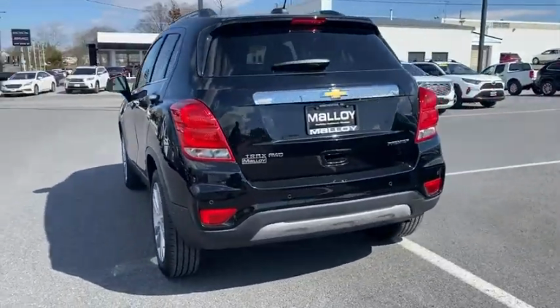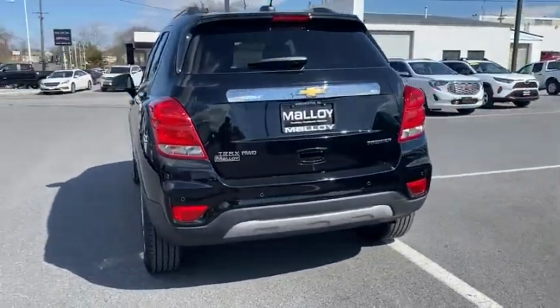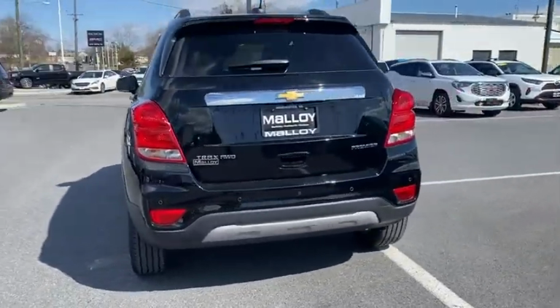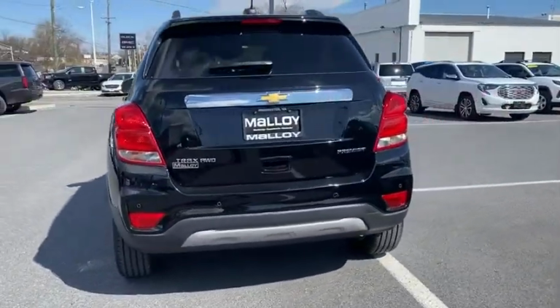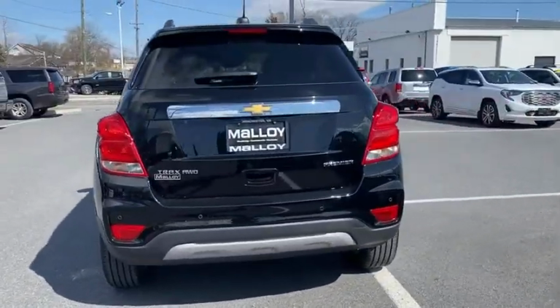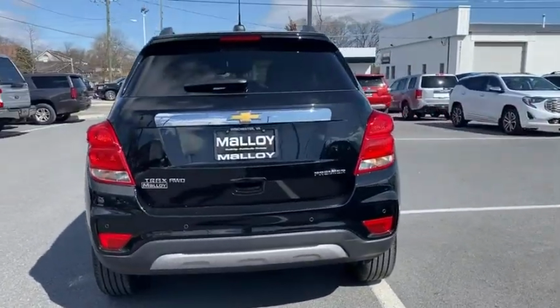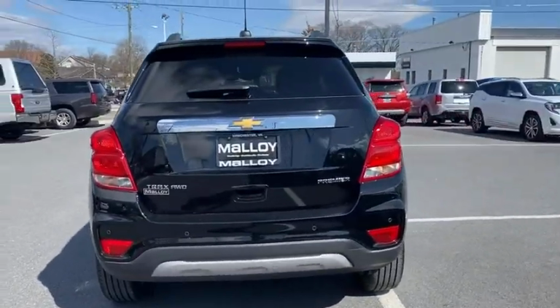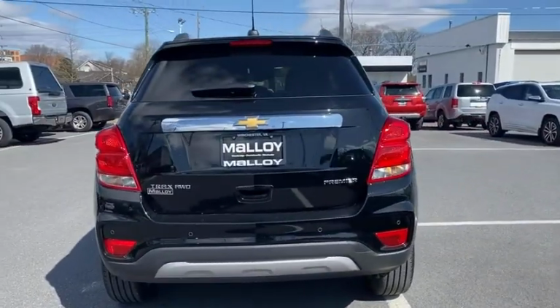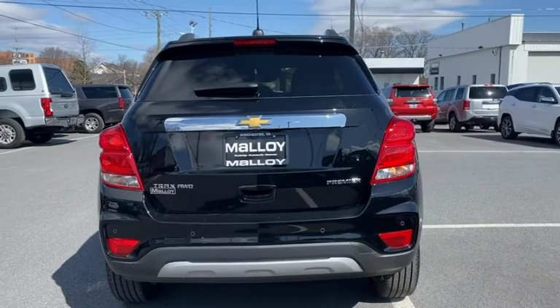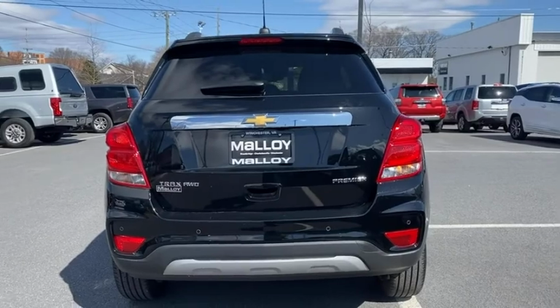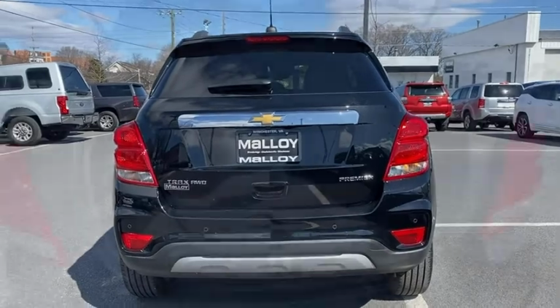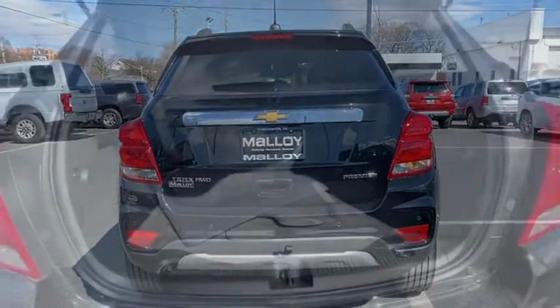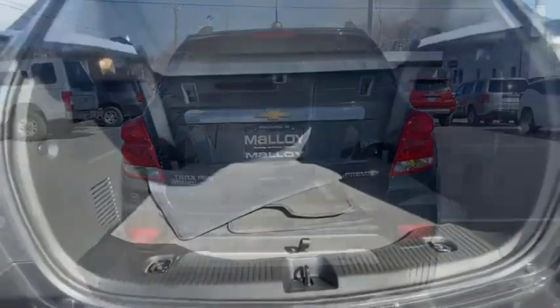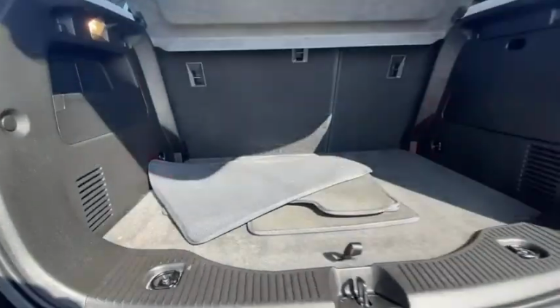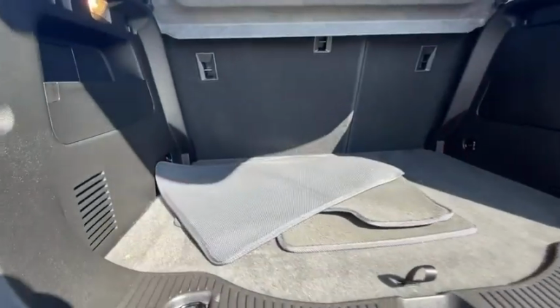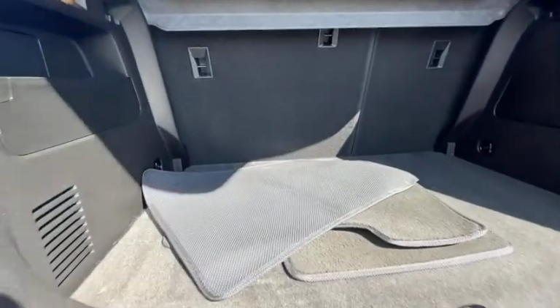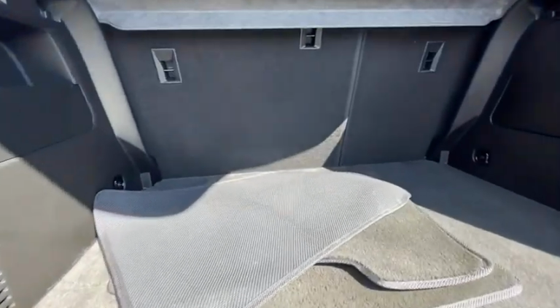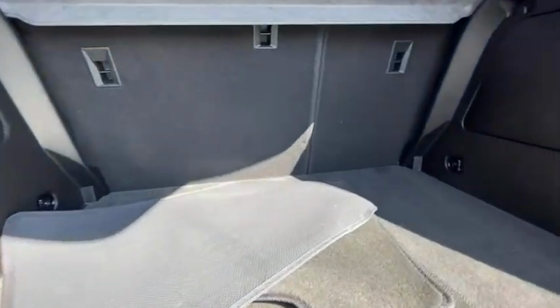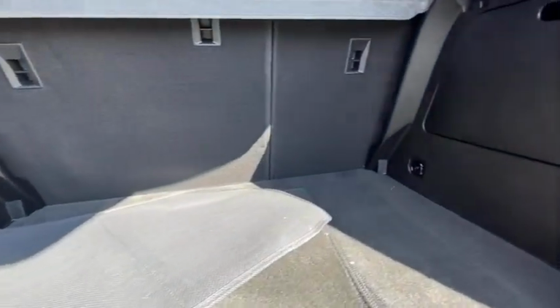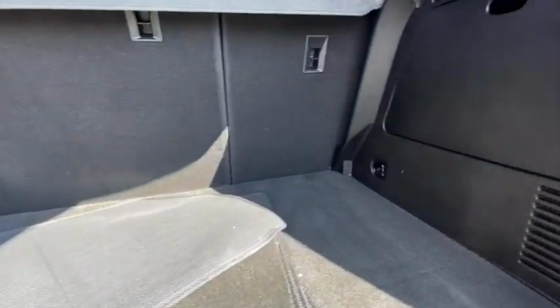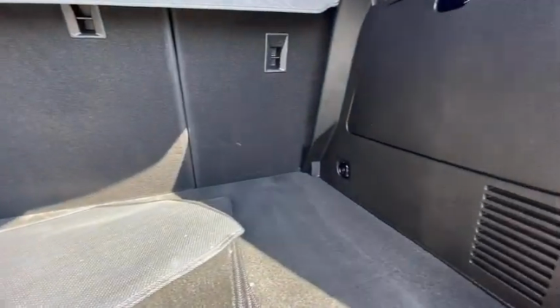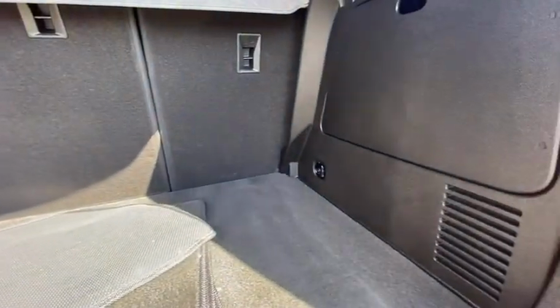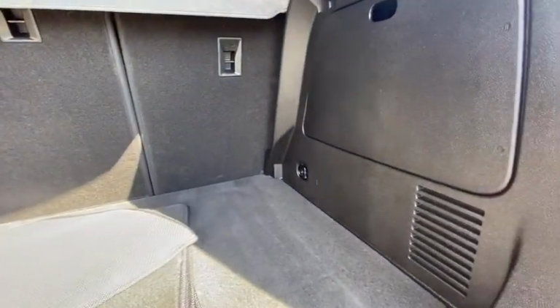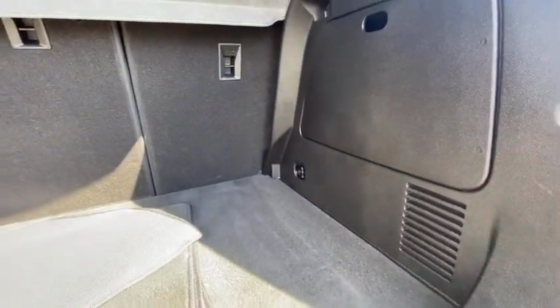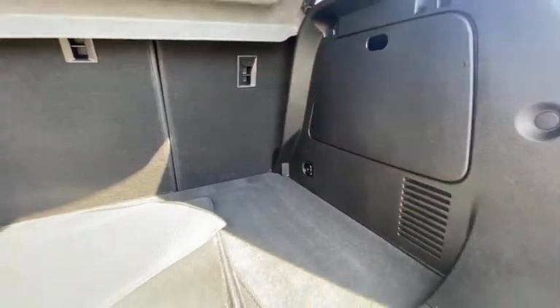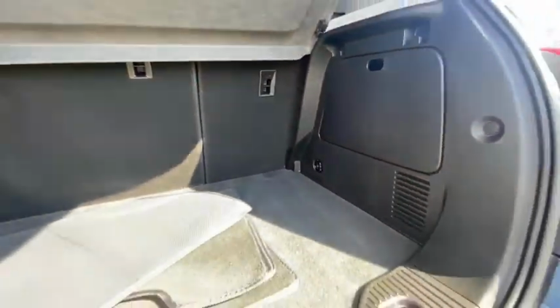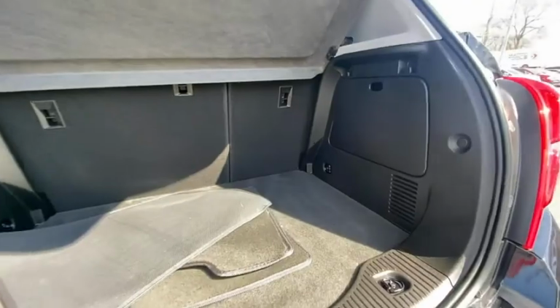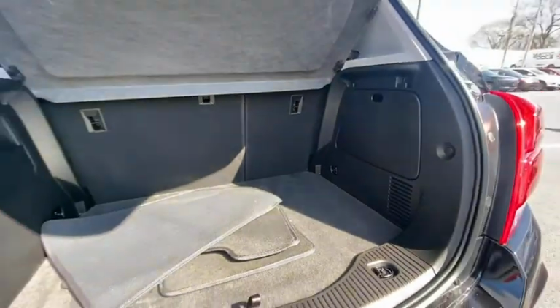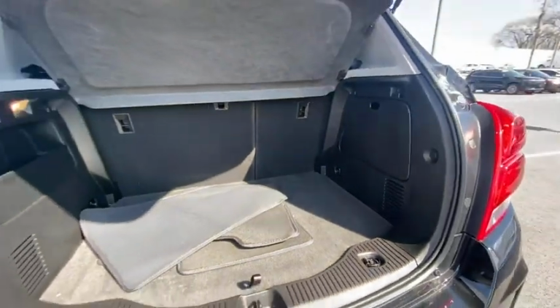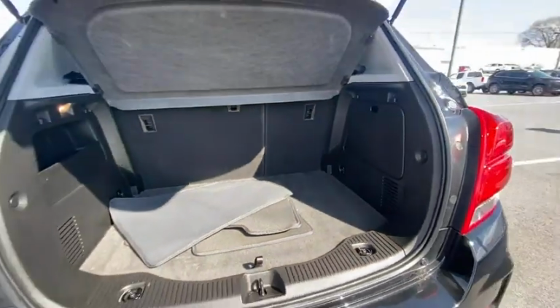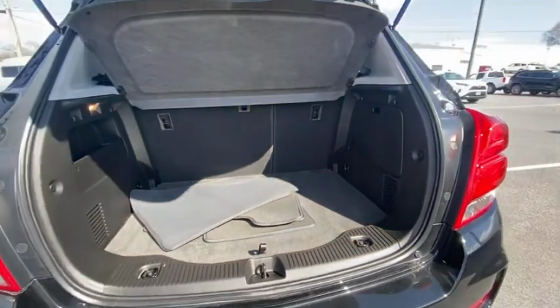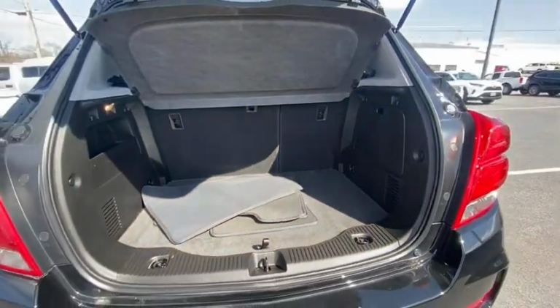Here are some of this vehicle's great options: traction control, dual airbags, power steering, alloy wheels, four-wheel disc brakes.